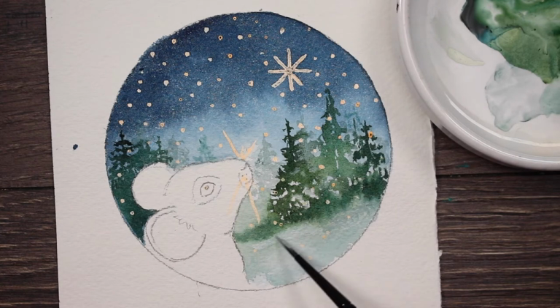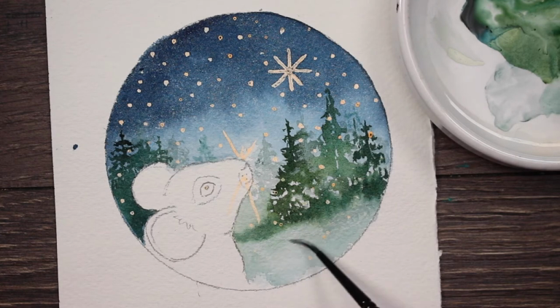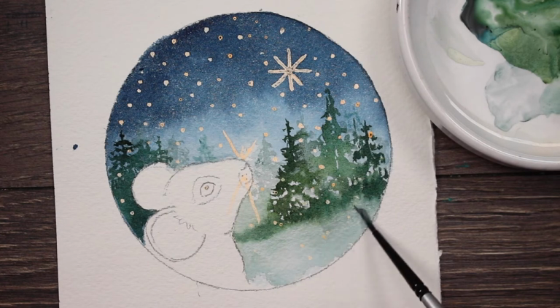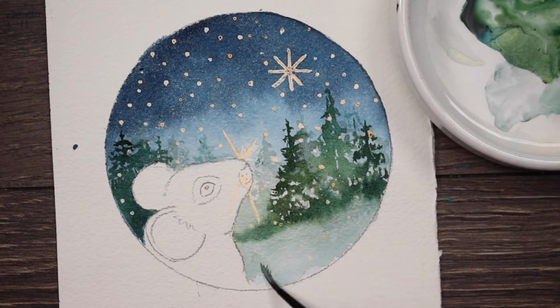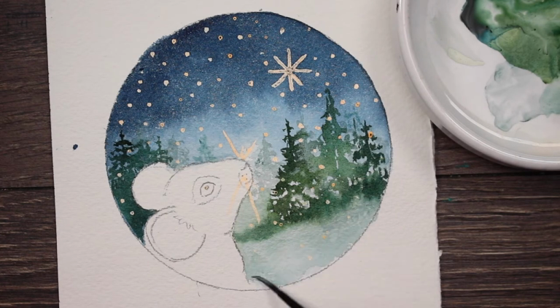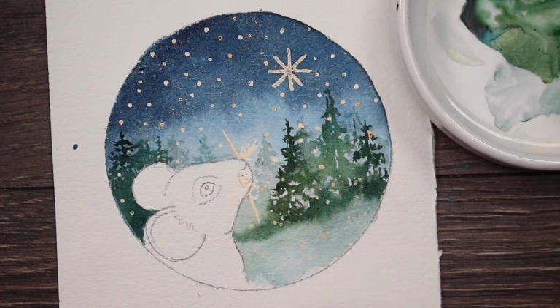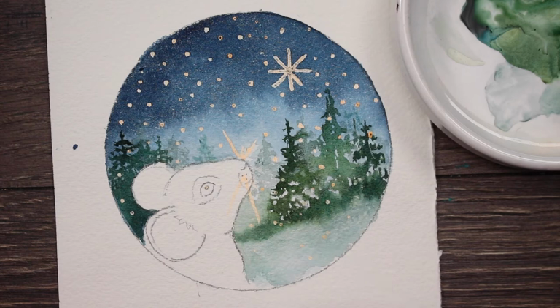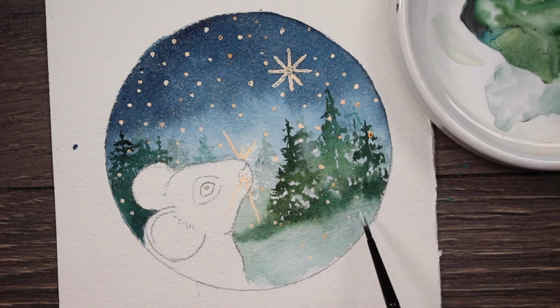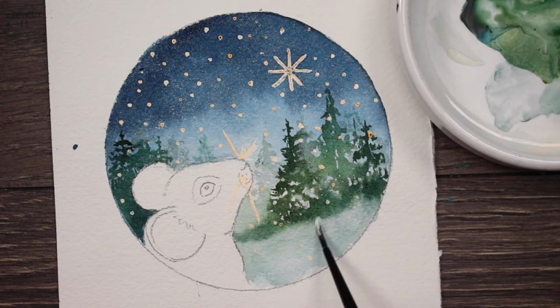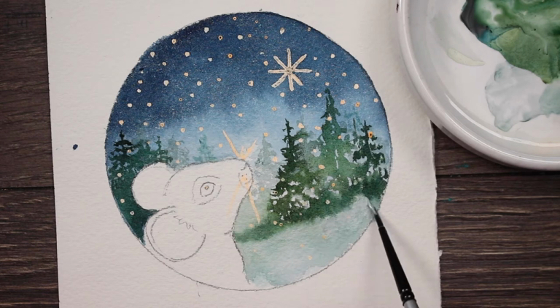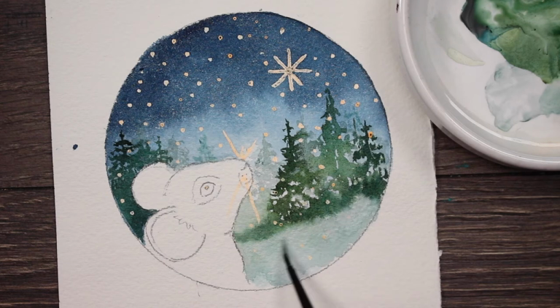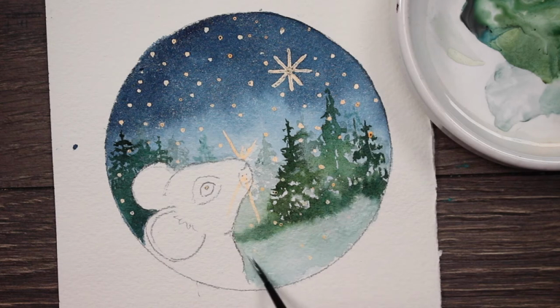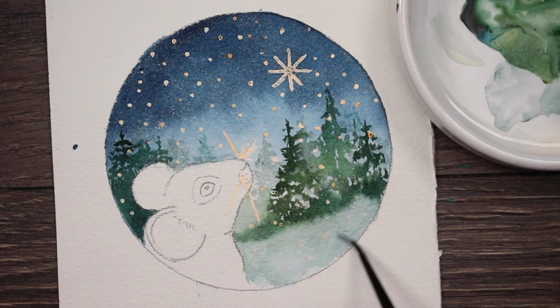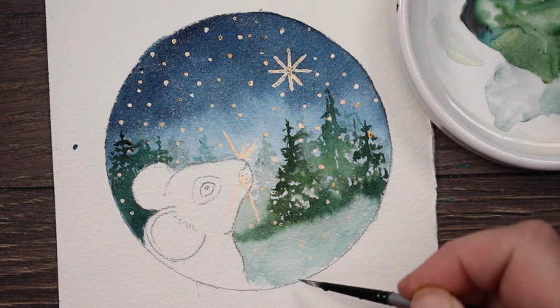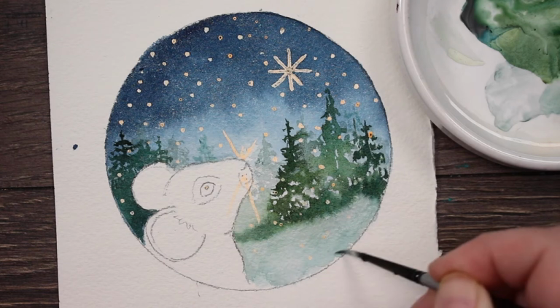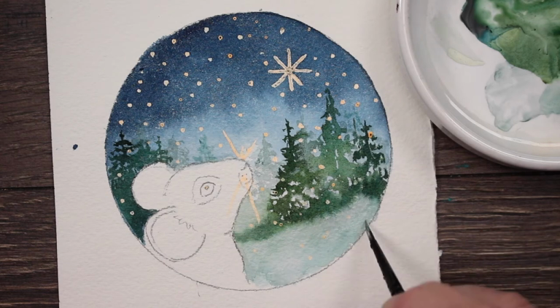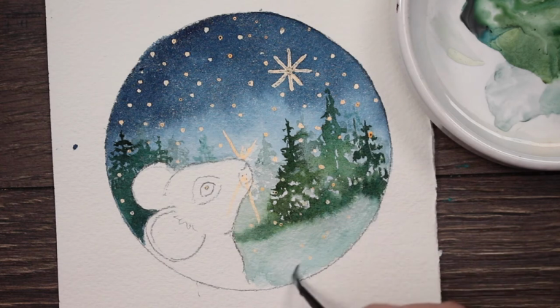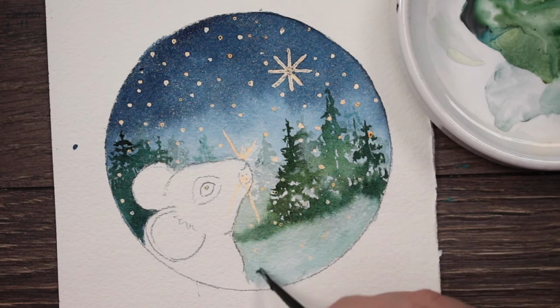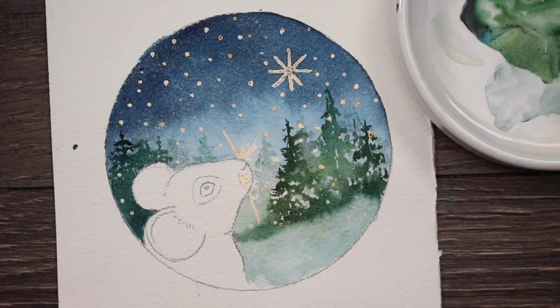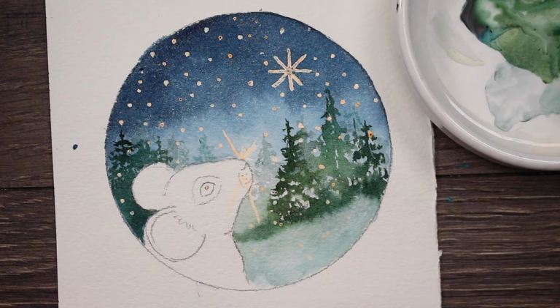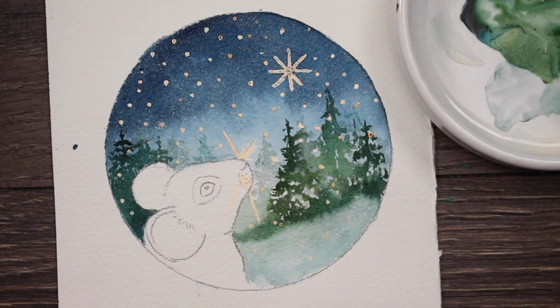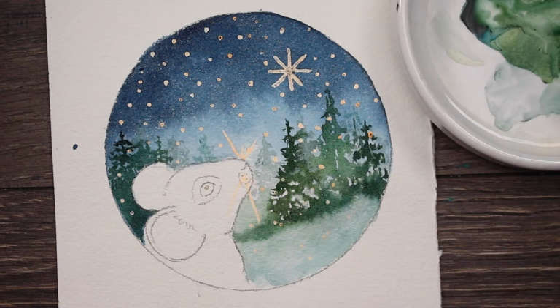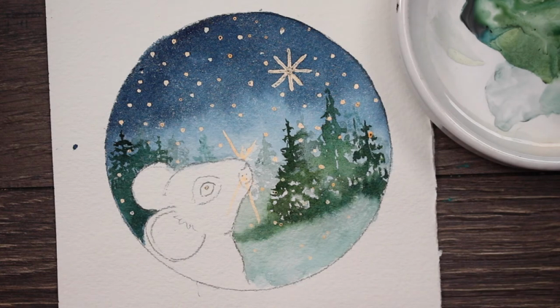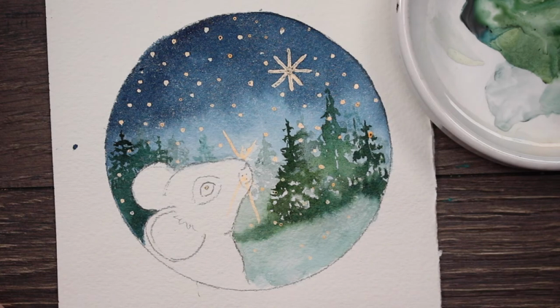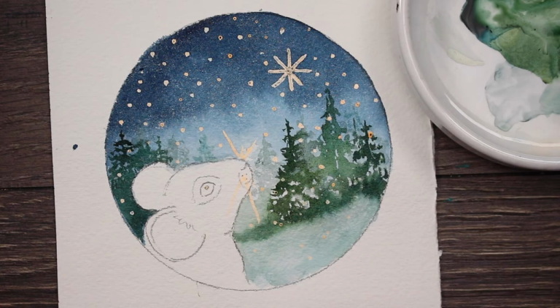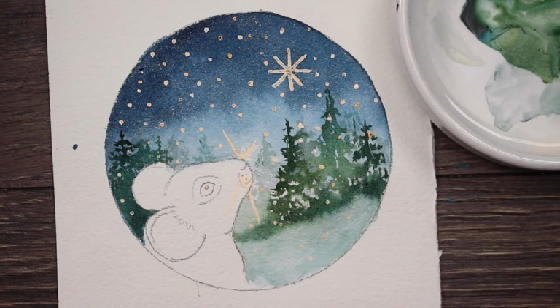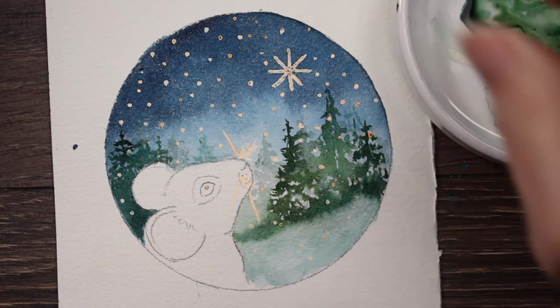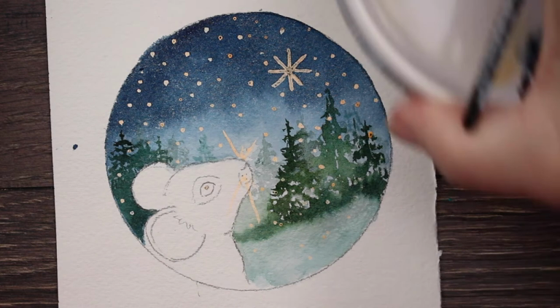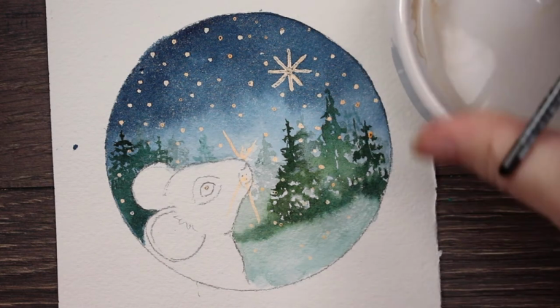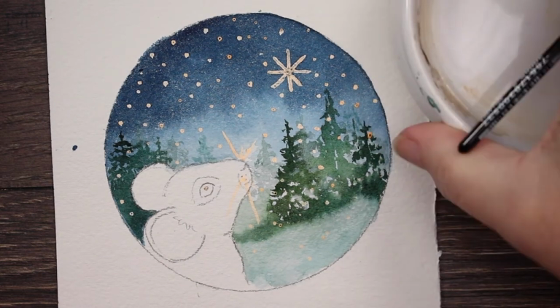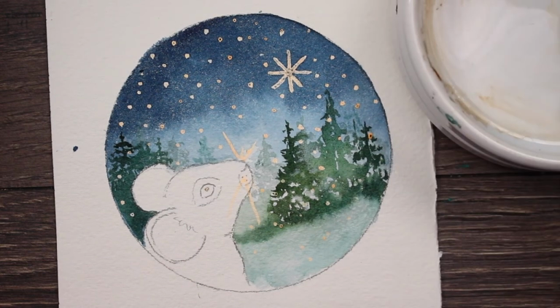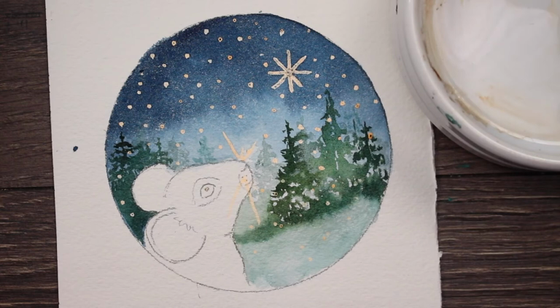Now I'm just taking a little white gouache and going into the snow here on the ground. And while it's still wet, just letting it all blend together with the green, and it gives it a real soft powdery look almost.